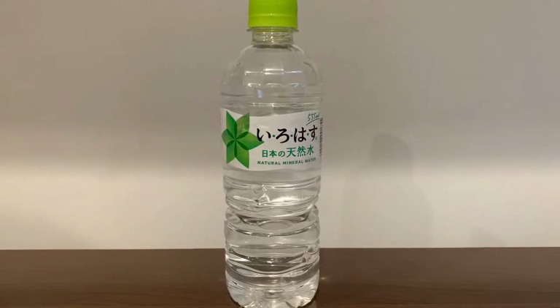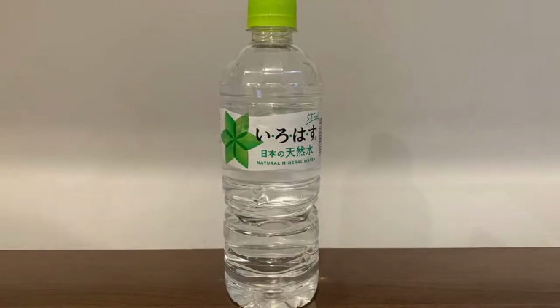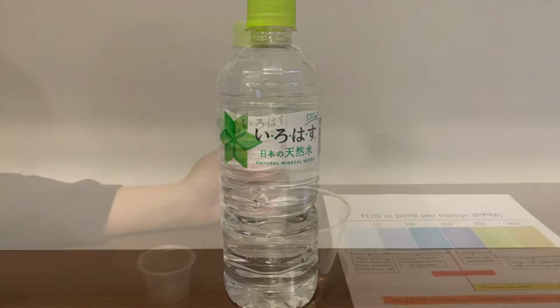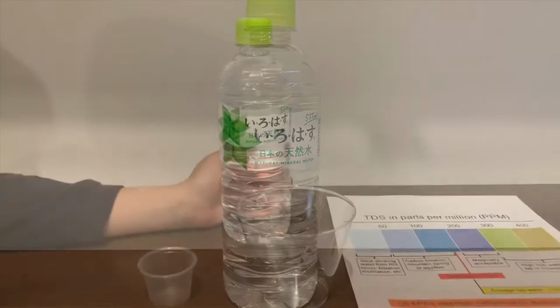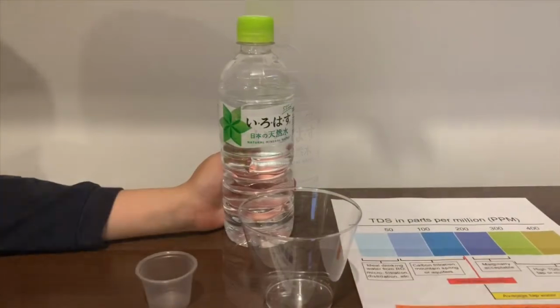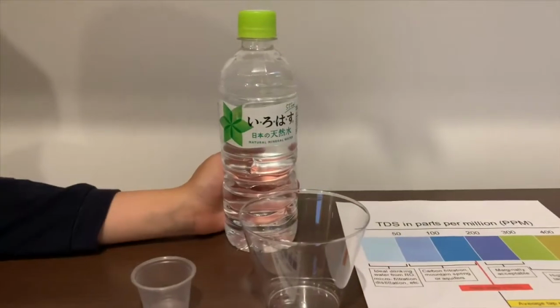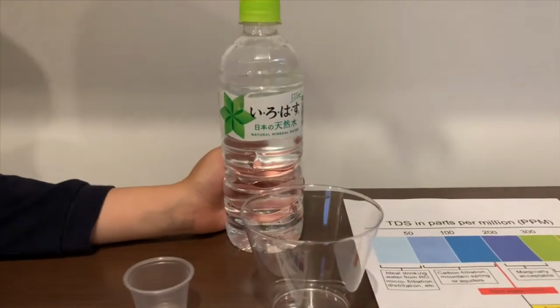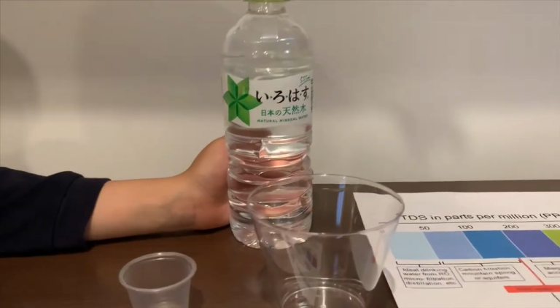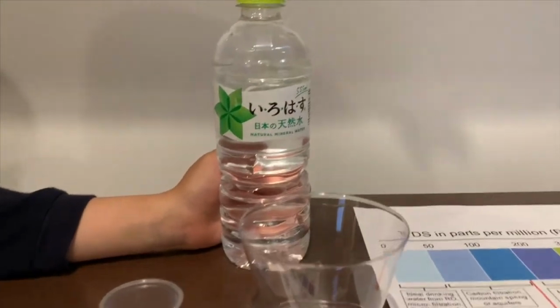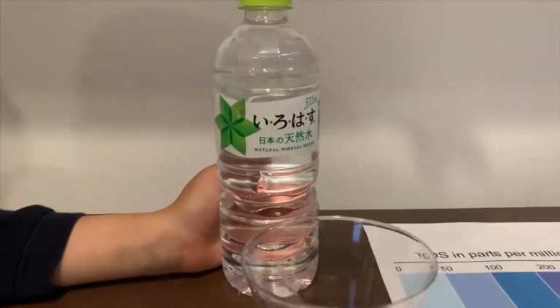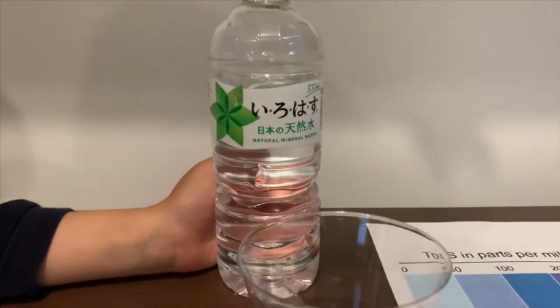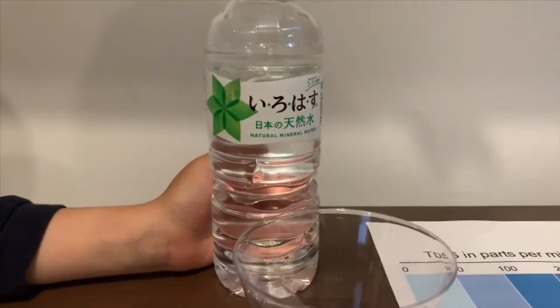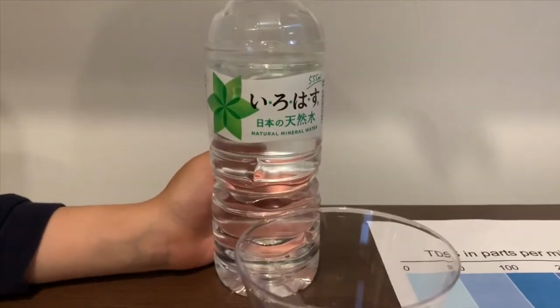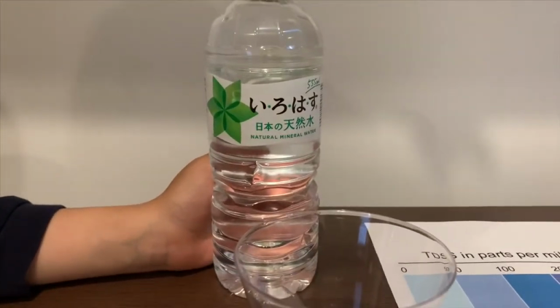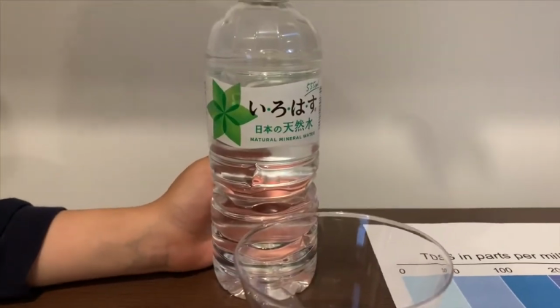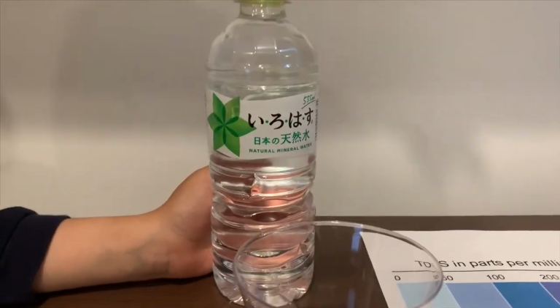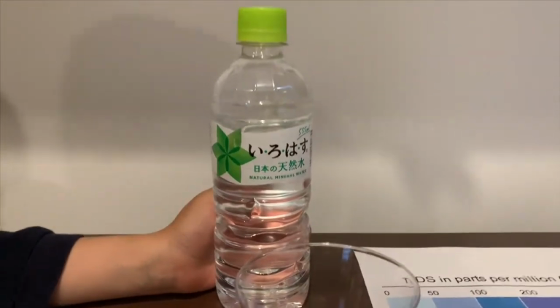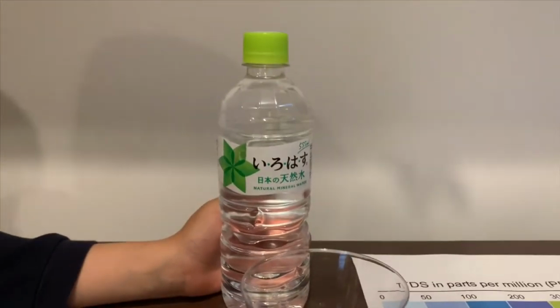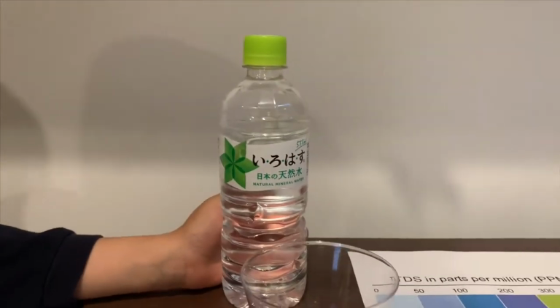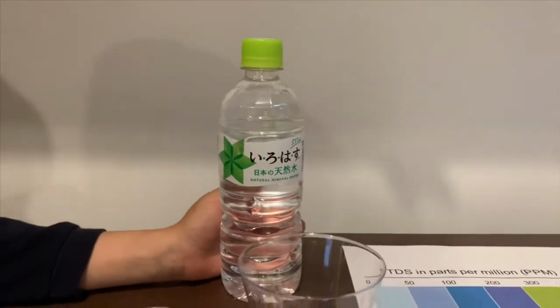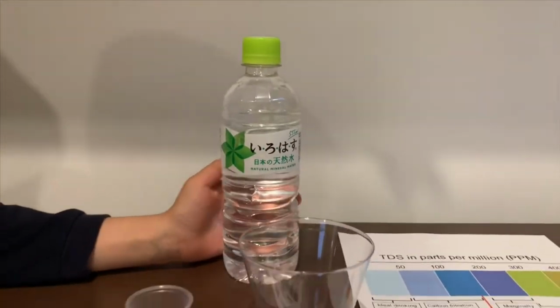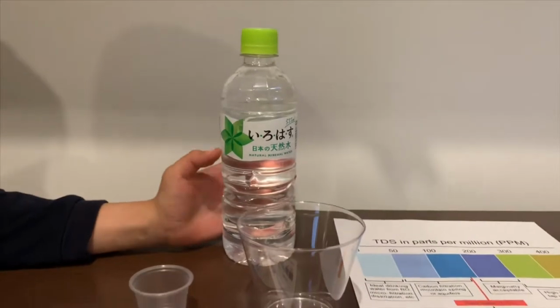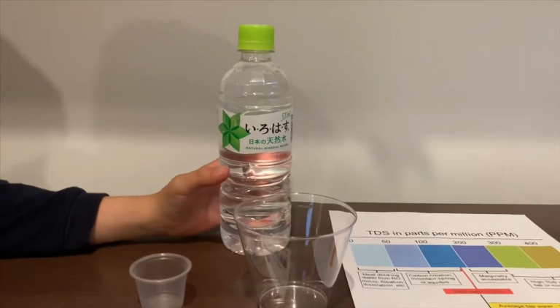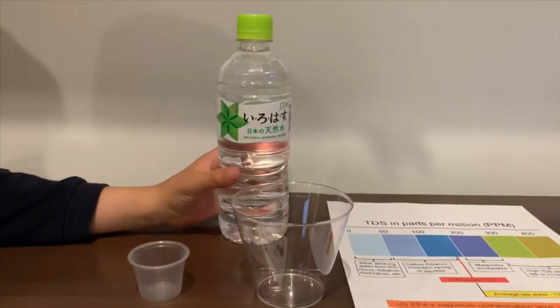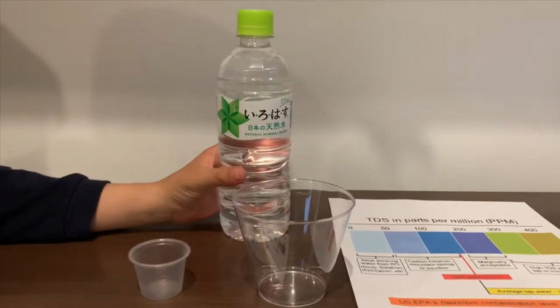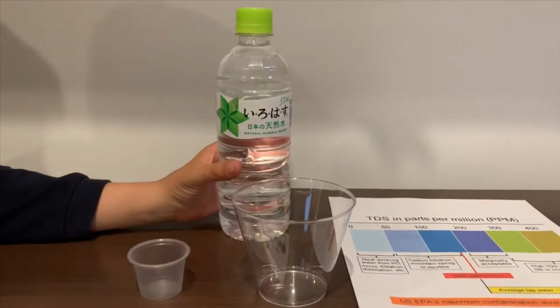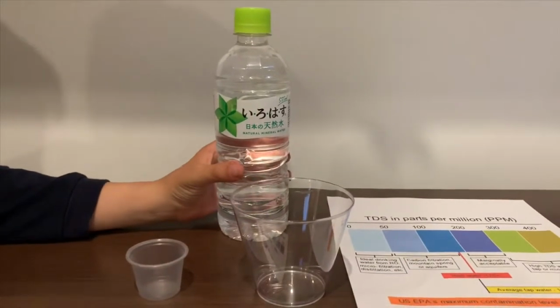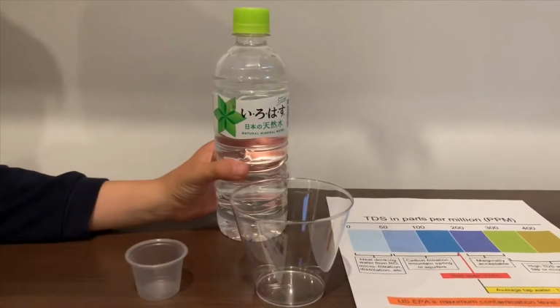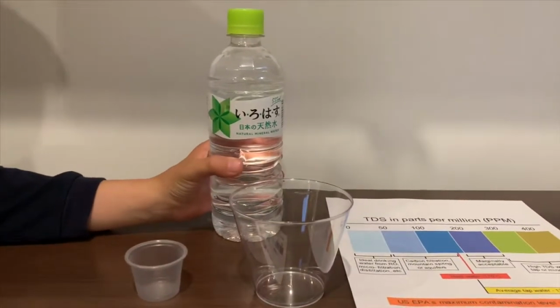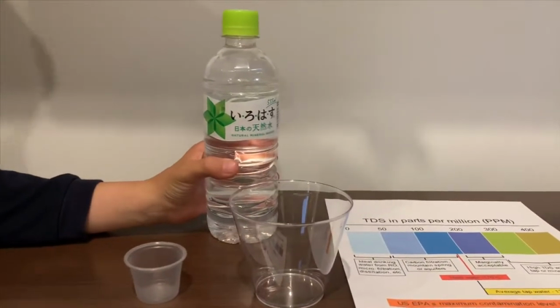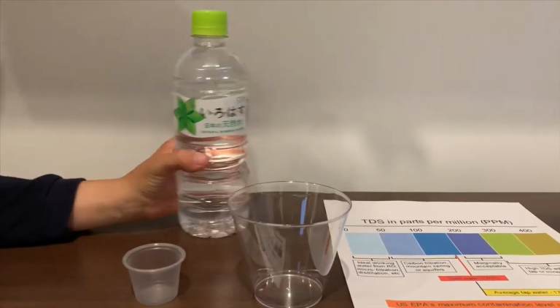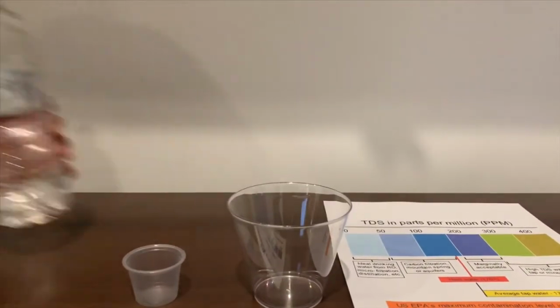This is Irohatsu Mineral Water. It's sourced from Japan and it costs one dollar. Let's test the pH and TDS levels.